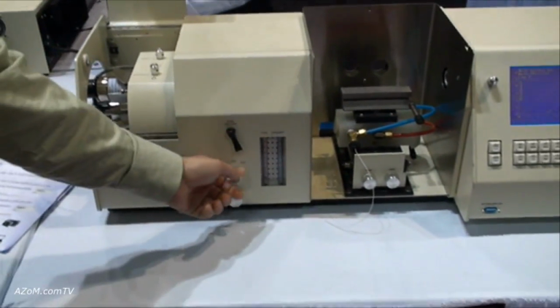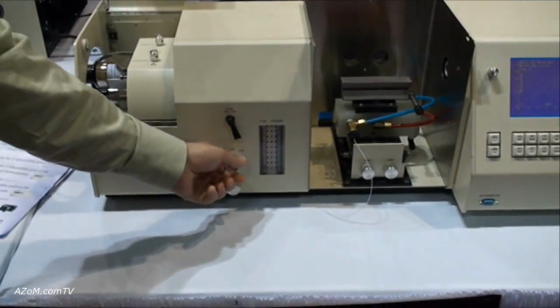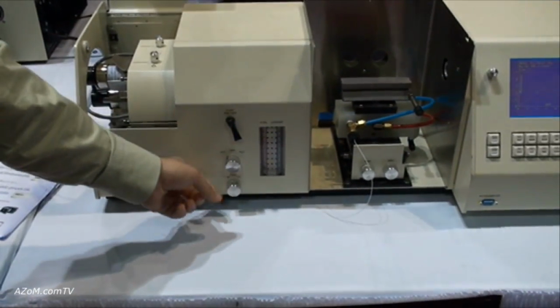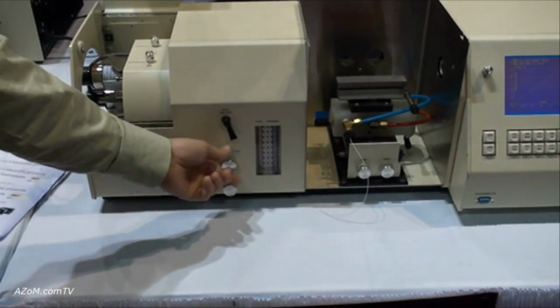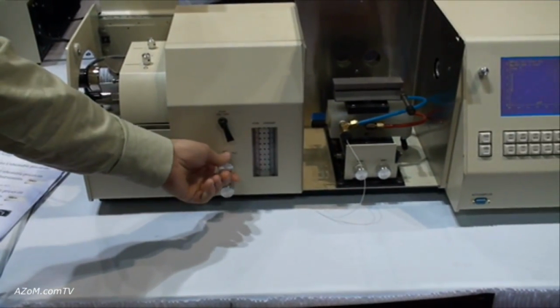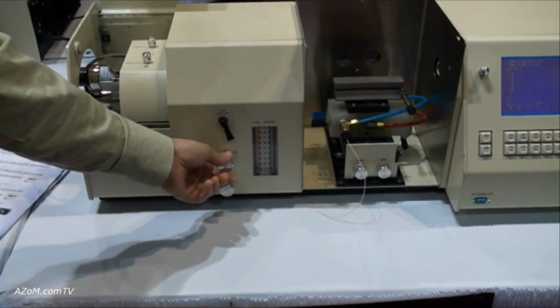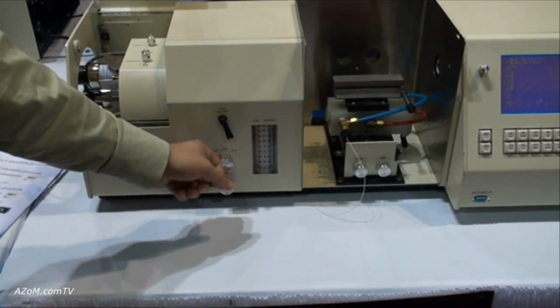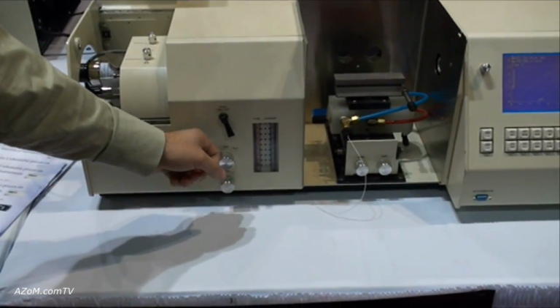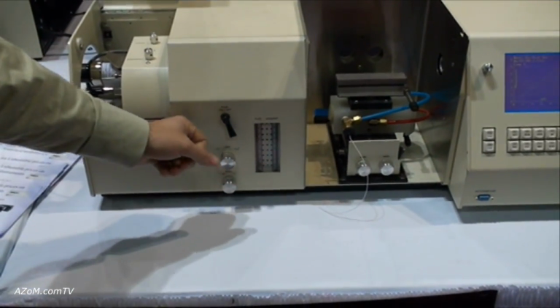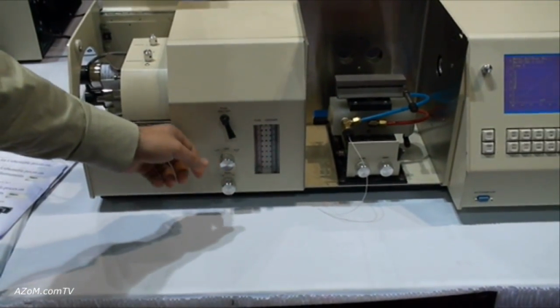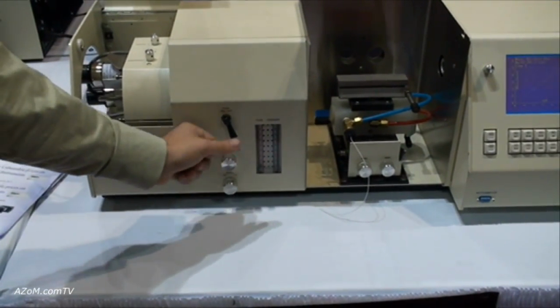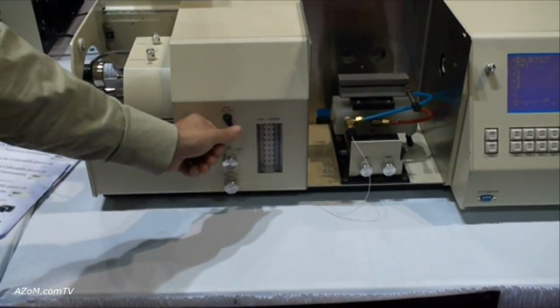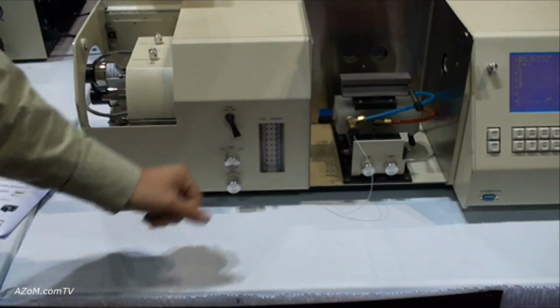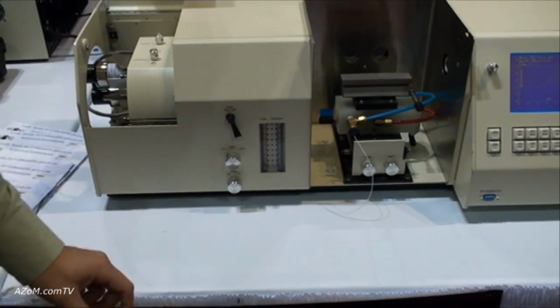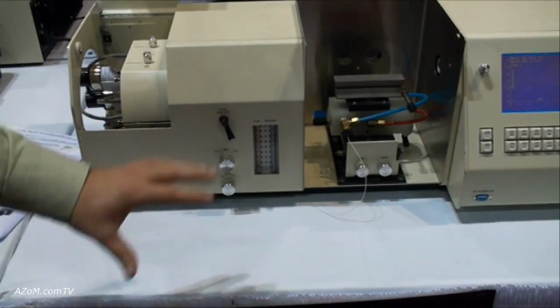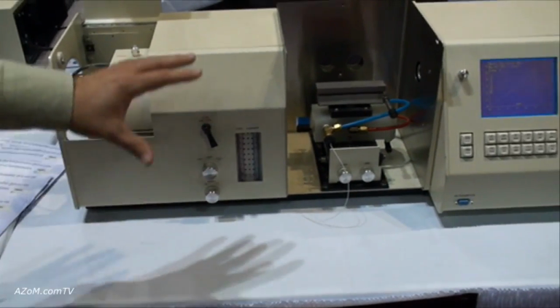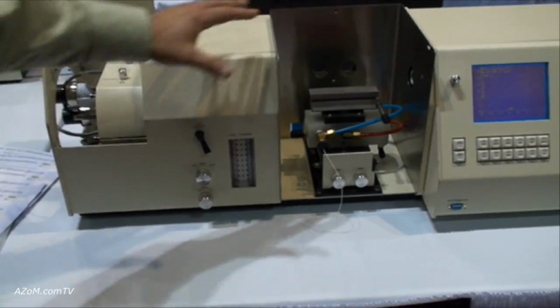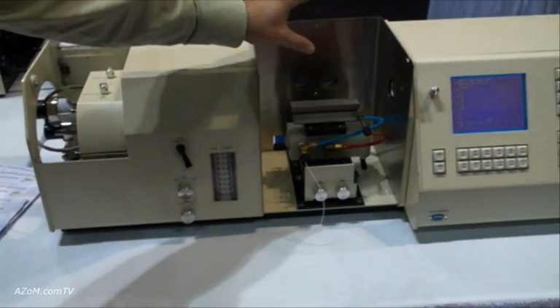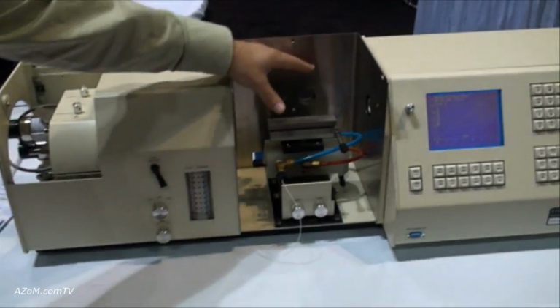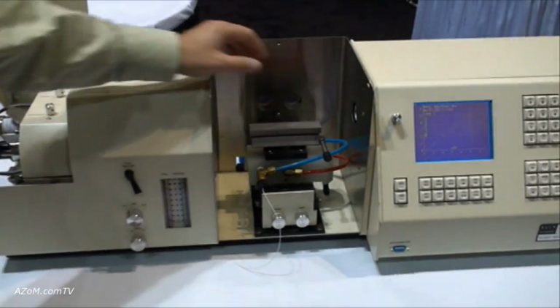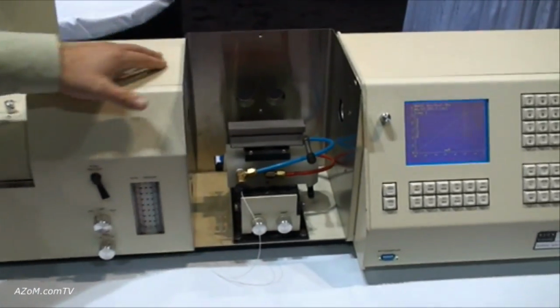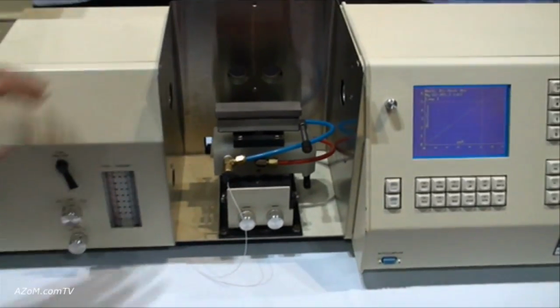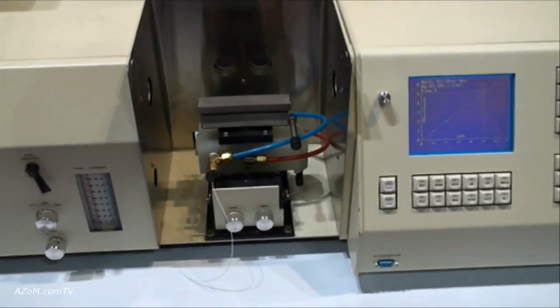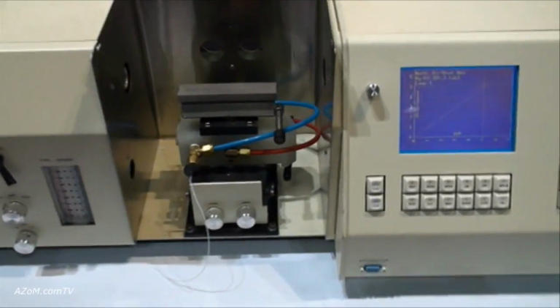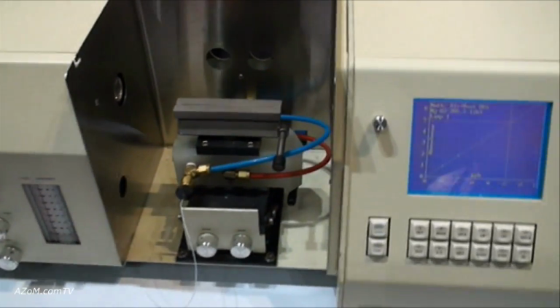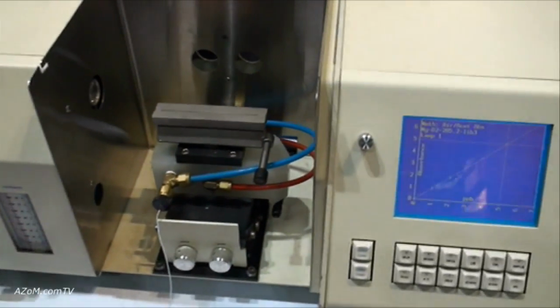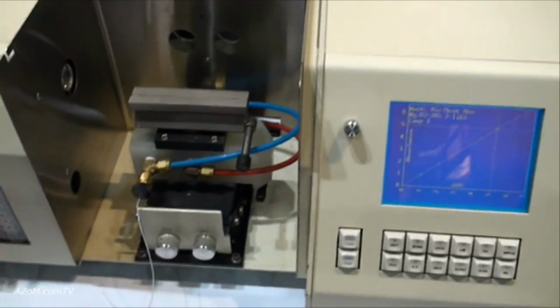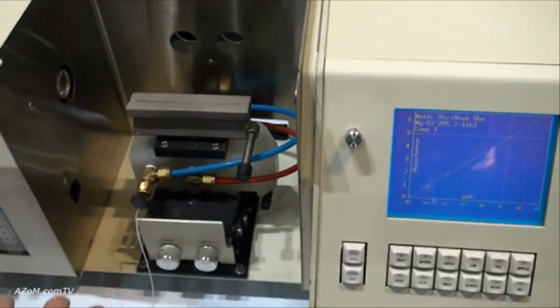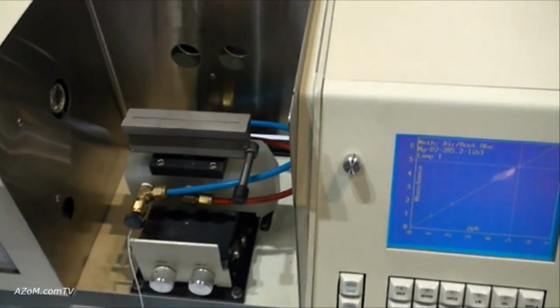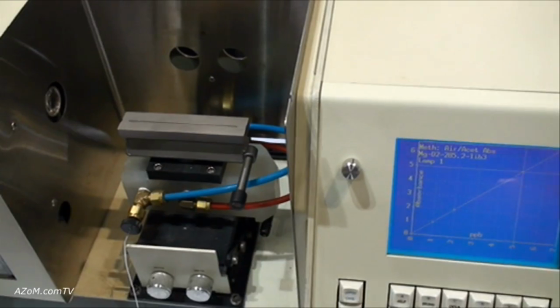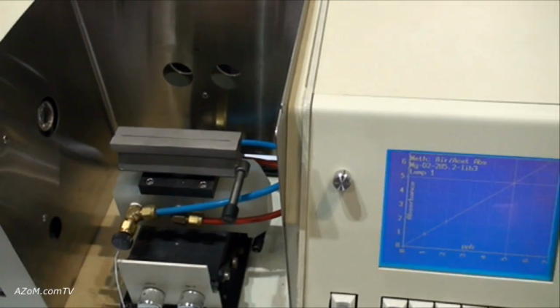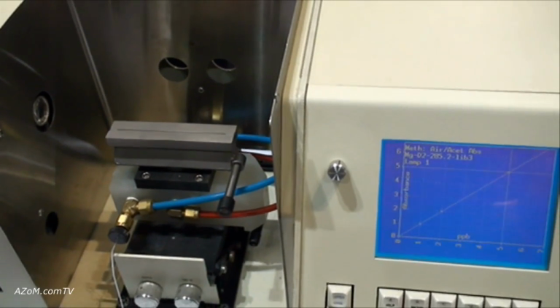It has manual controls of air and fuel ratios. This is our air acetylene flame, which can be switched out for a nitrous acetylene flame.